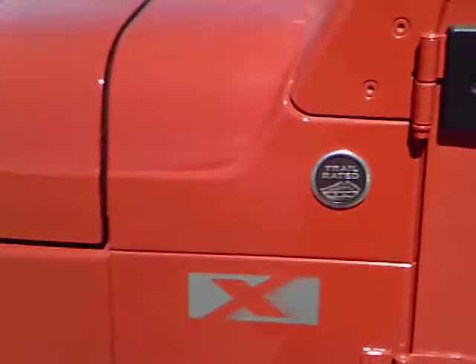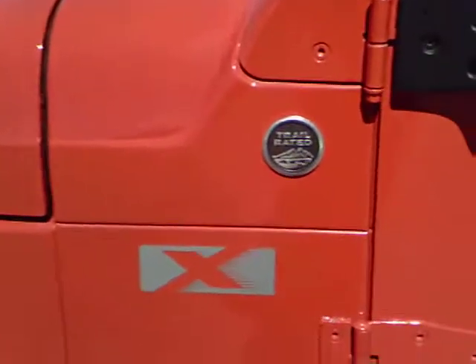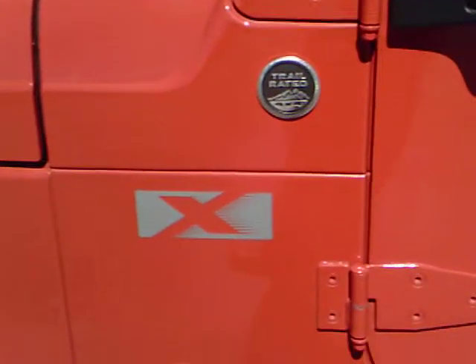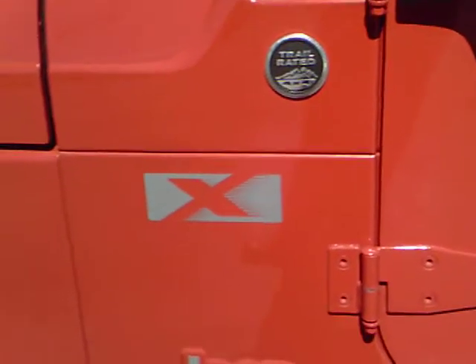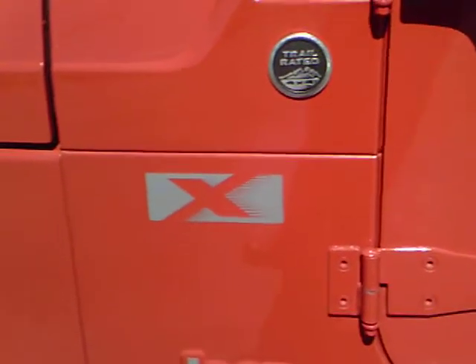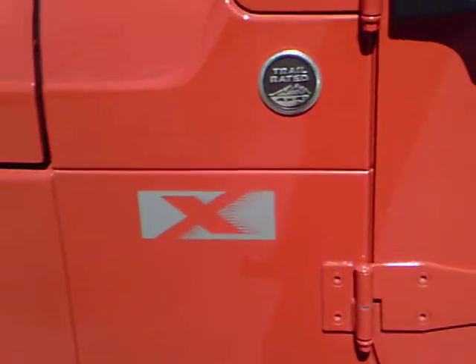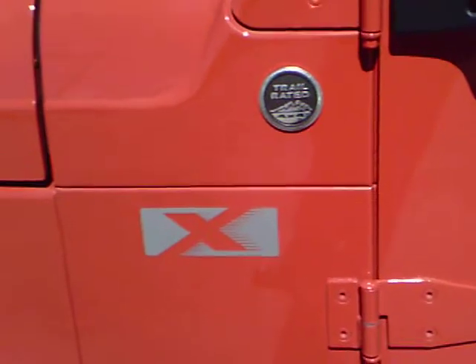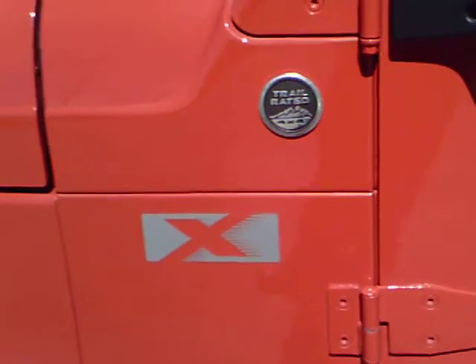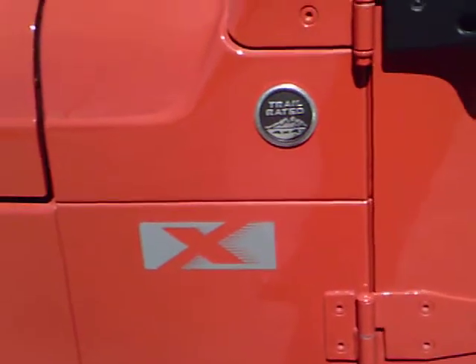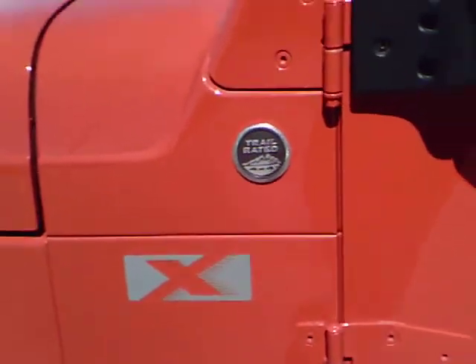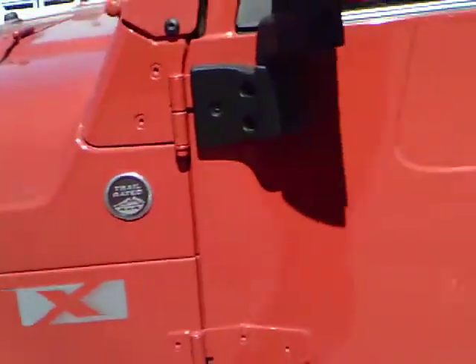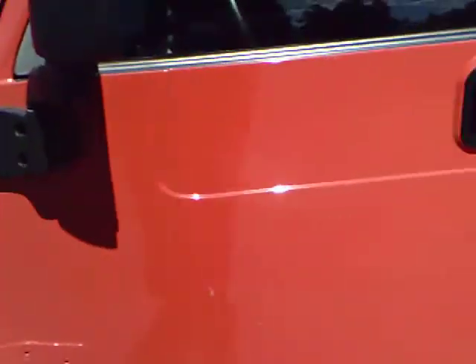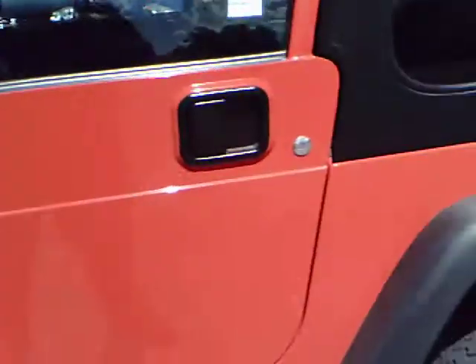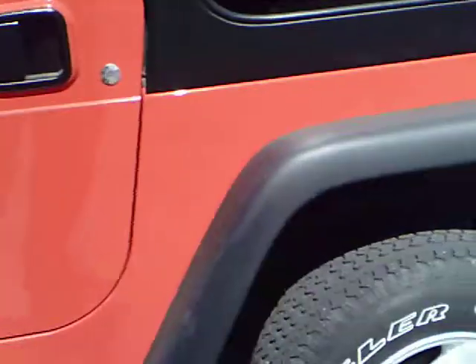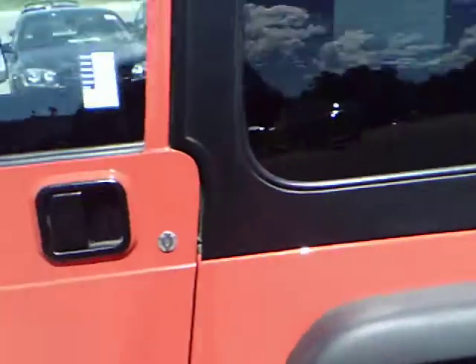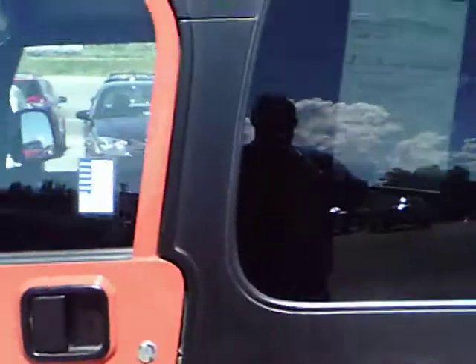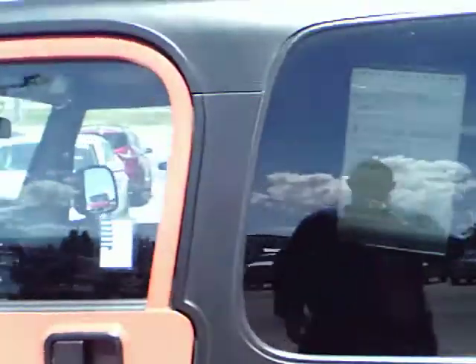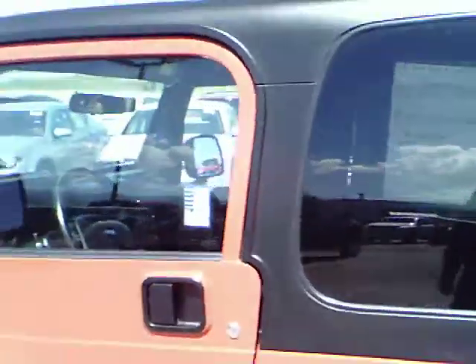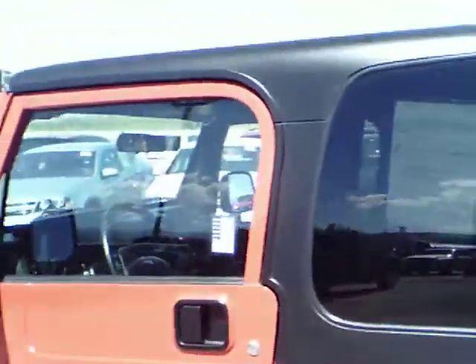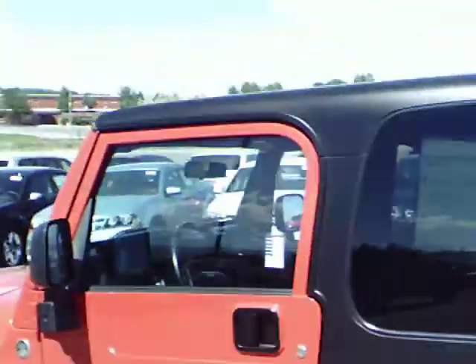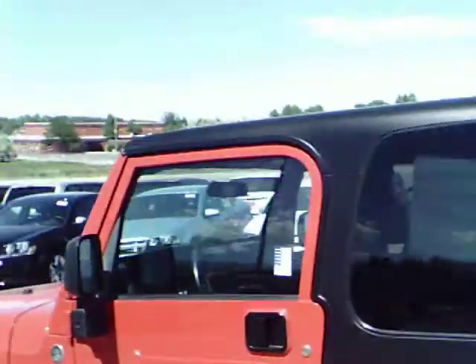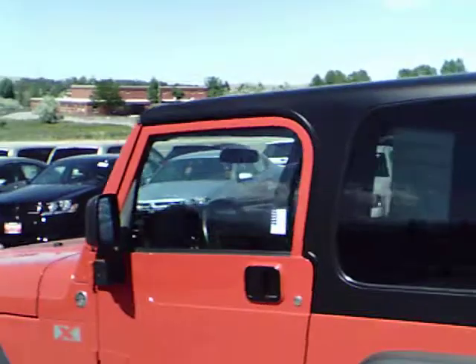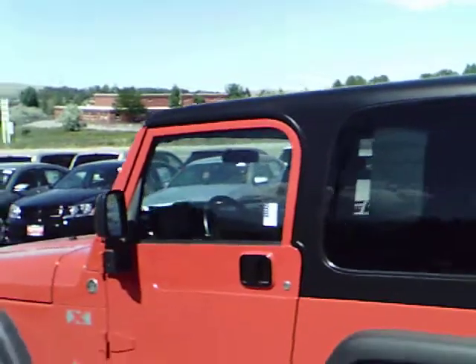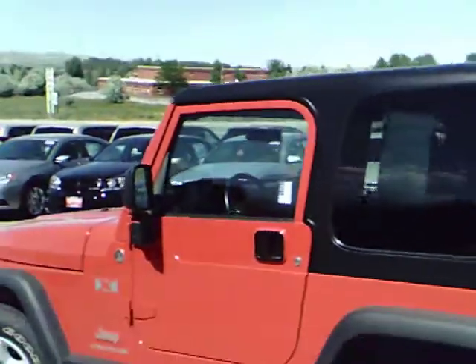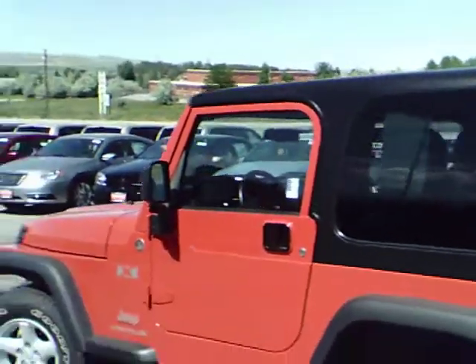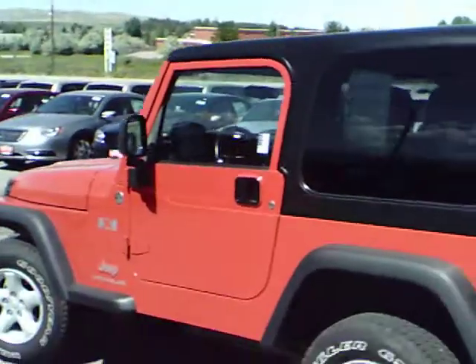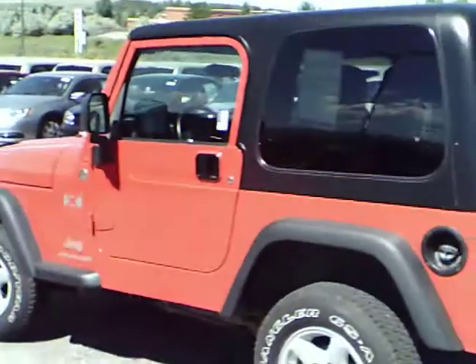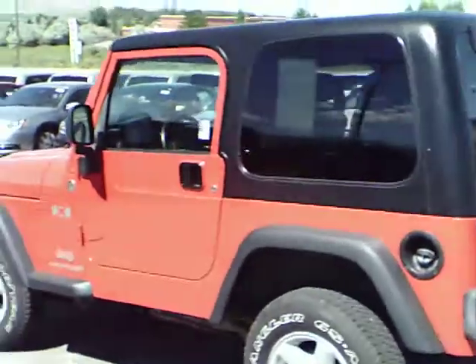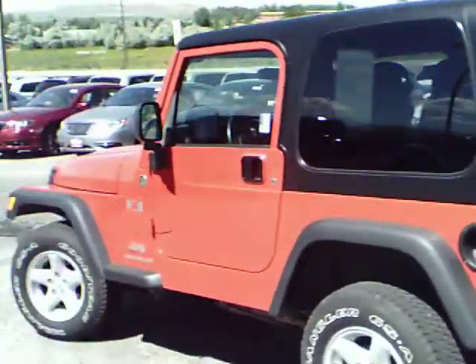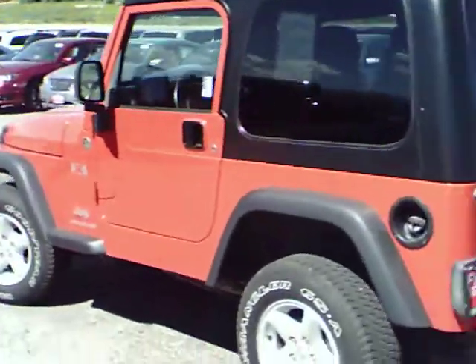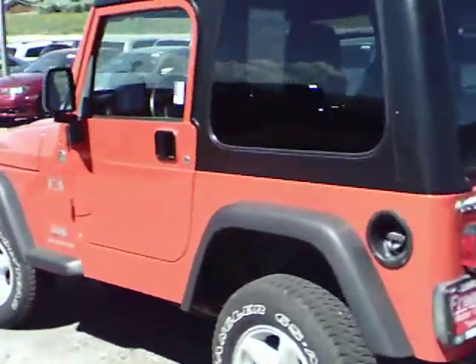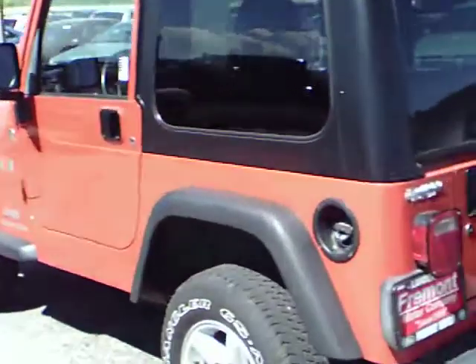You can see right here, it does have the trailer-rated badge and the Jeep Wrangler X badge. It is a convertible, so the top and the doors will come off, making it fun for summertime drives.